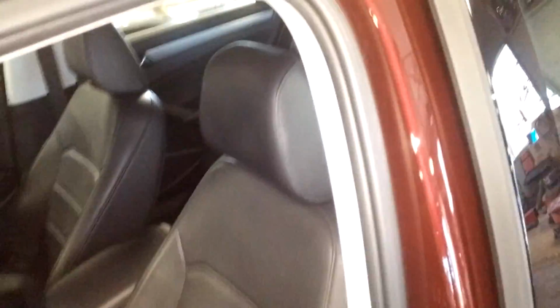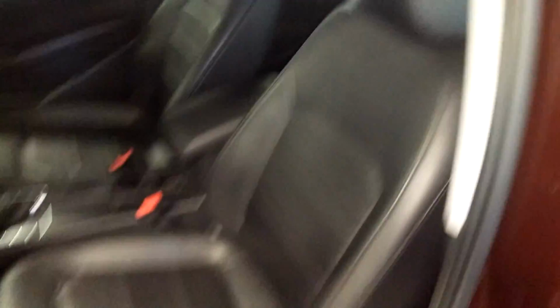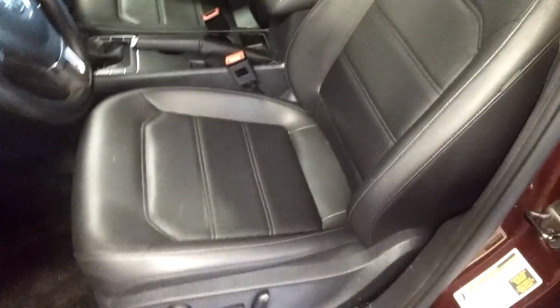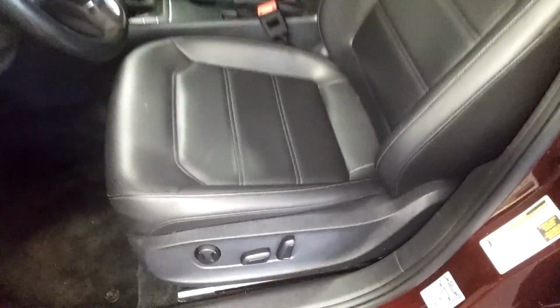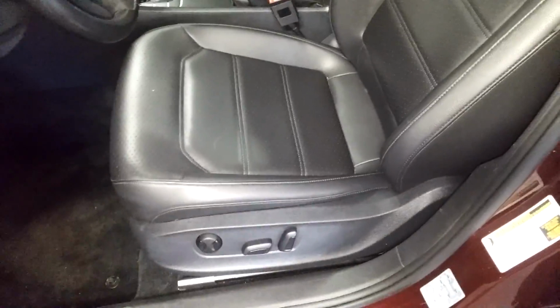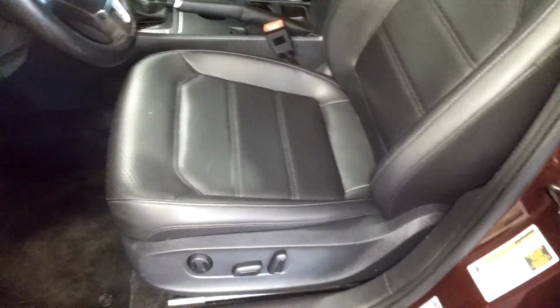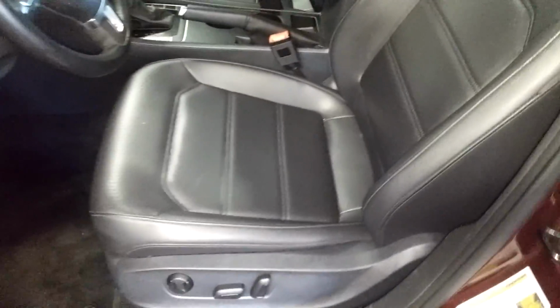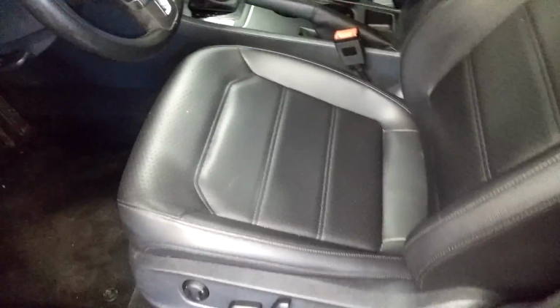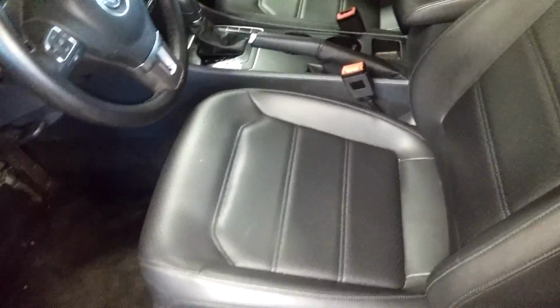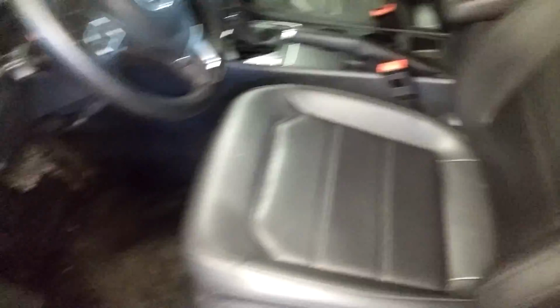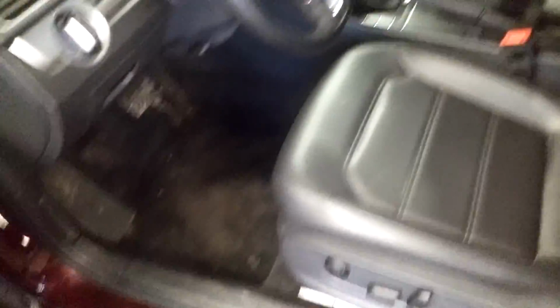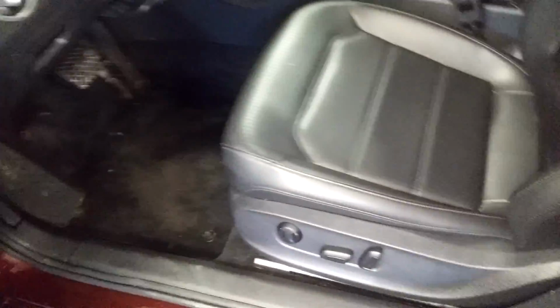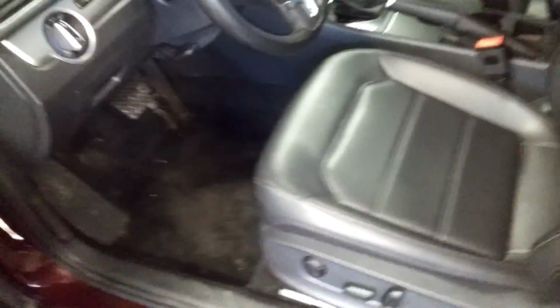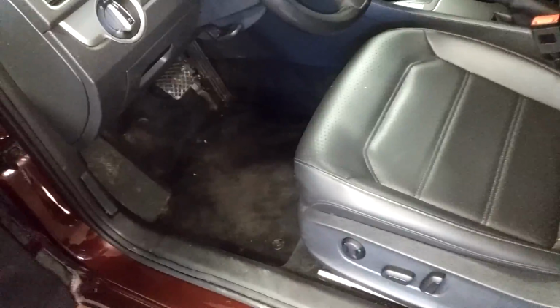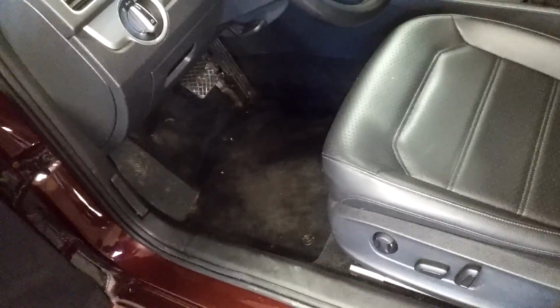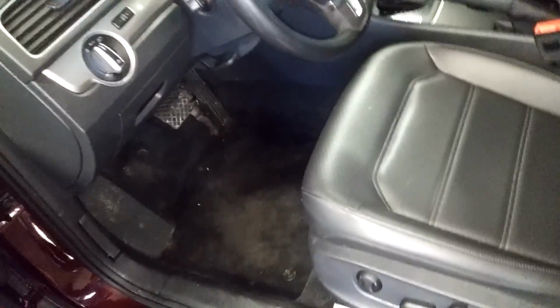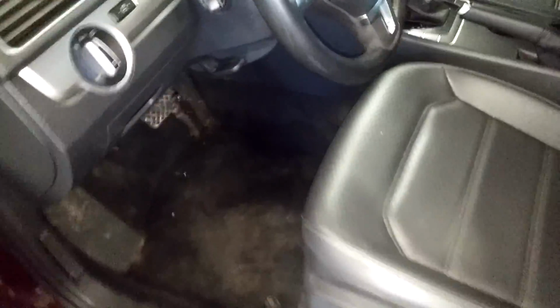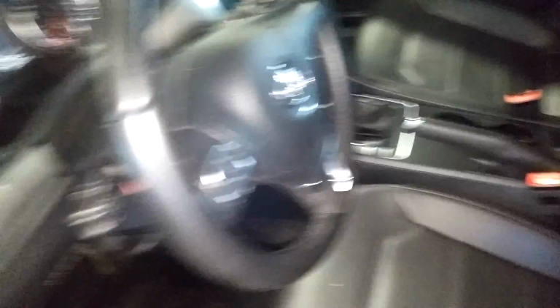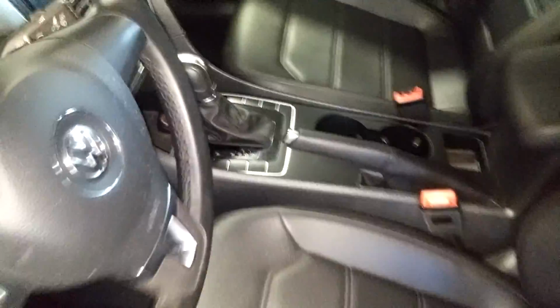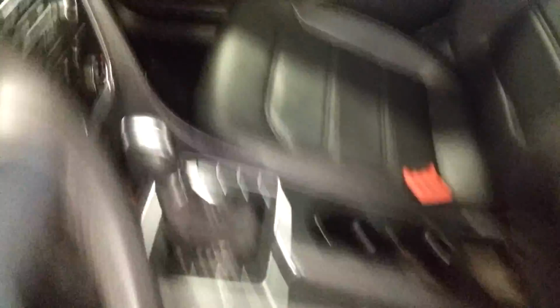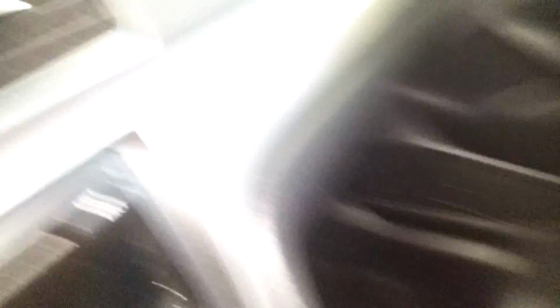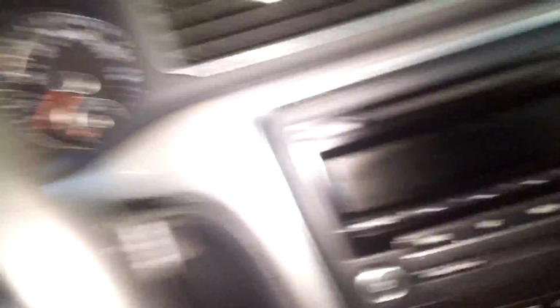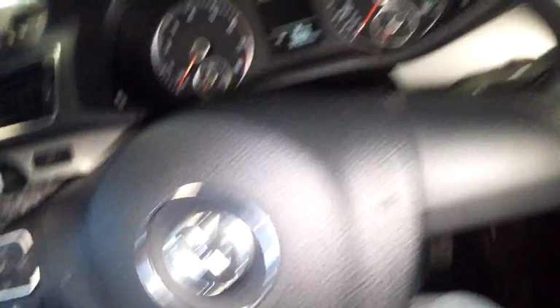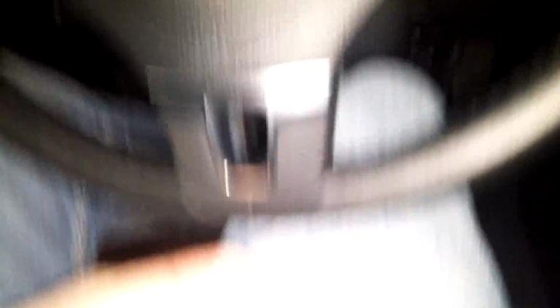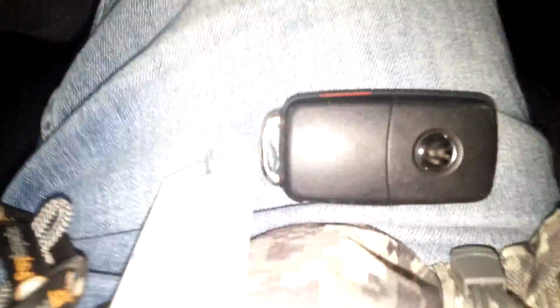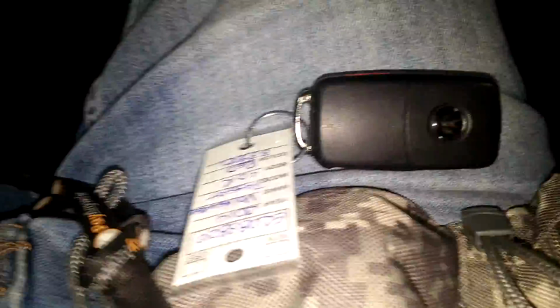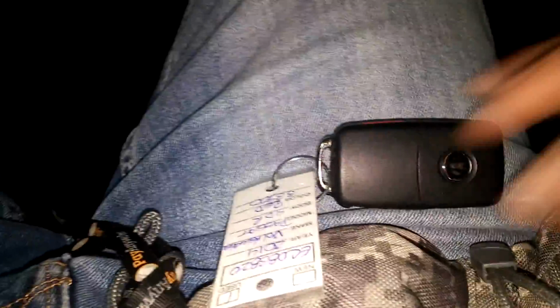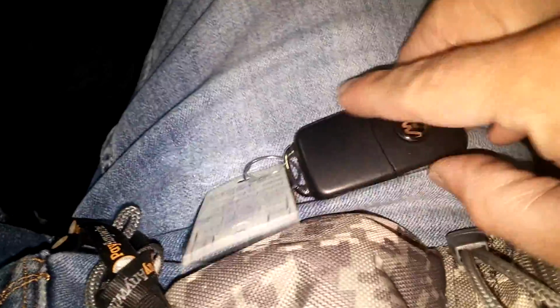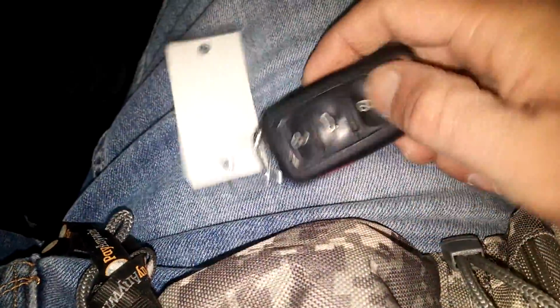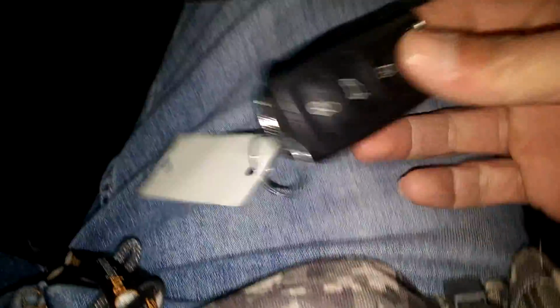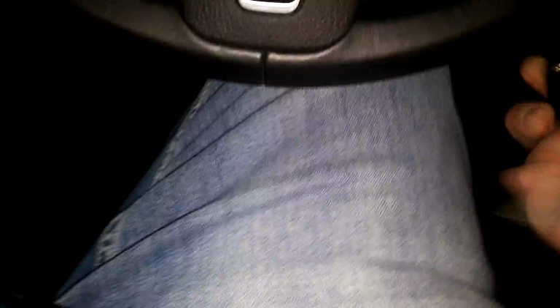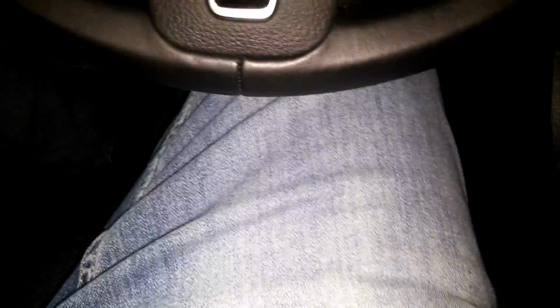Here's your front driver's seat — no holes, no tears, no rips. It does come with one key, key and fob combo, and owner's manuals.